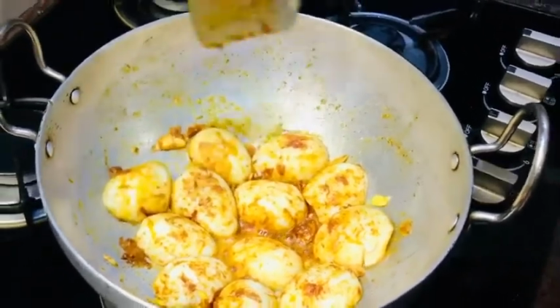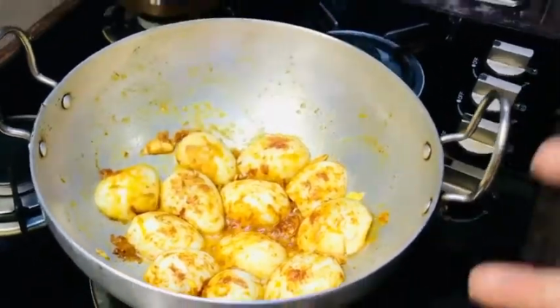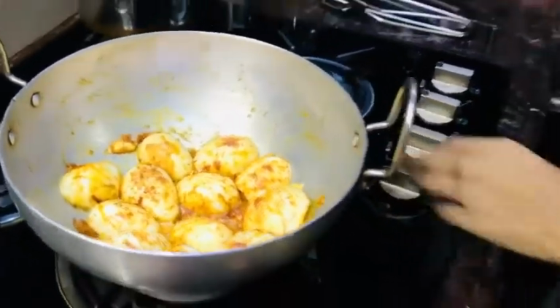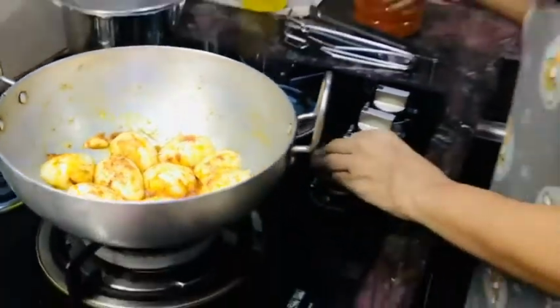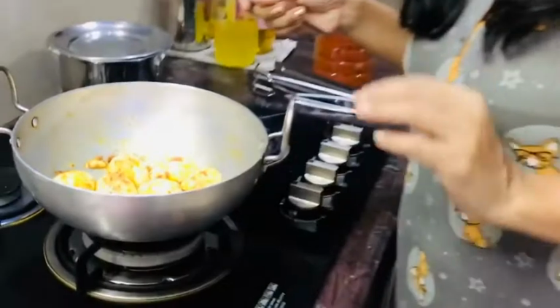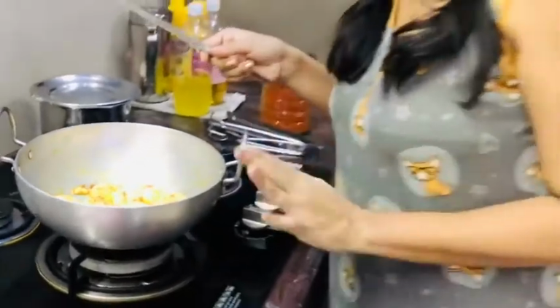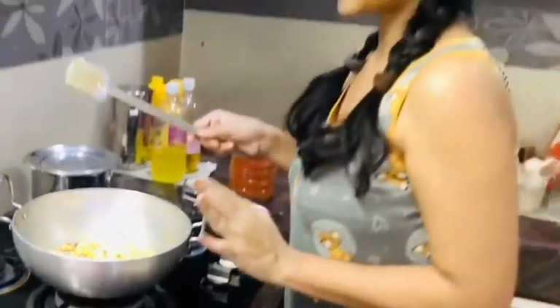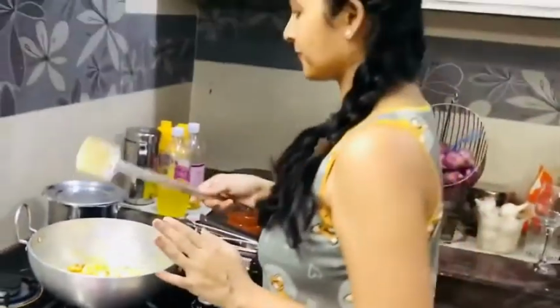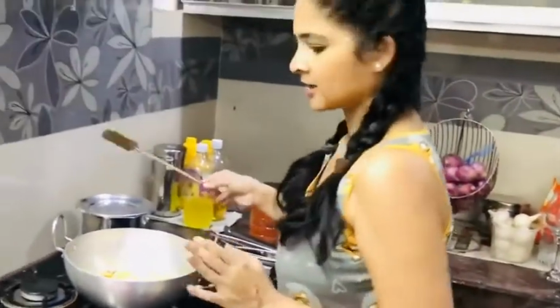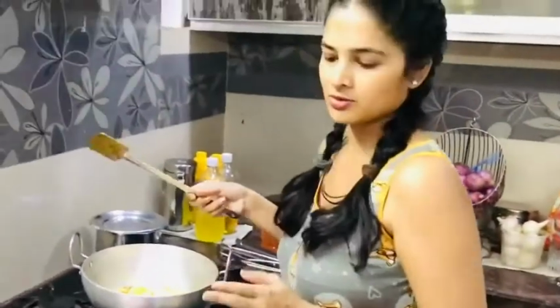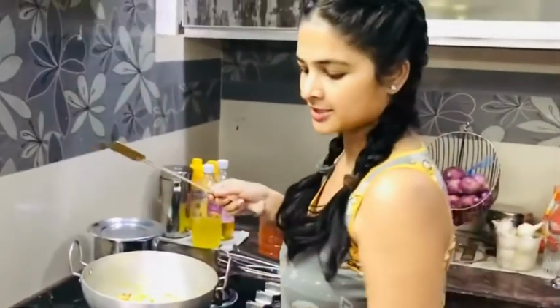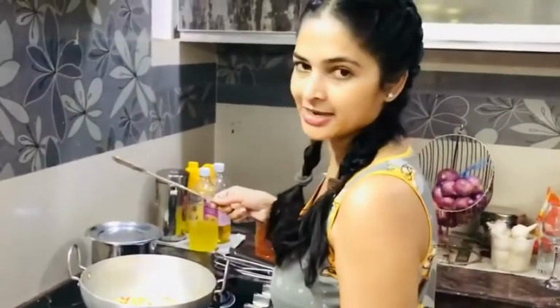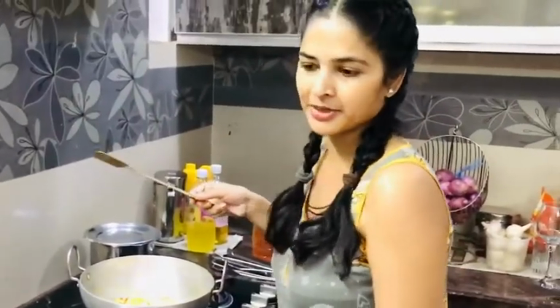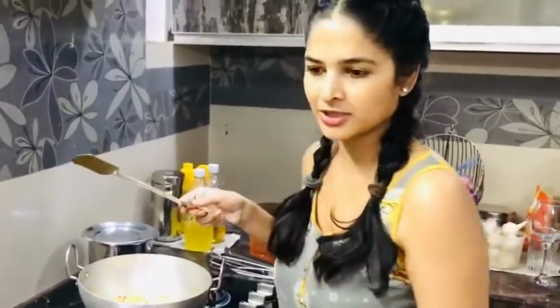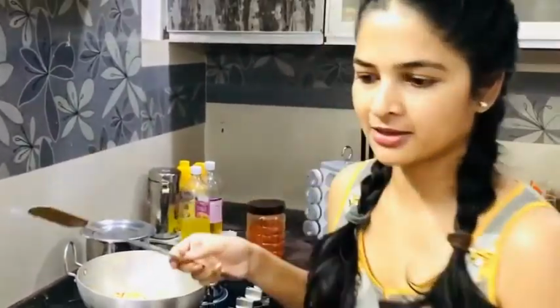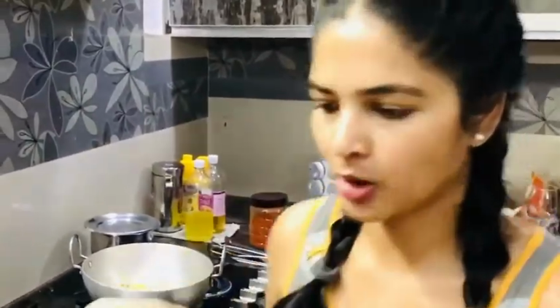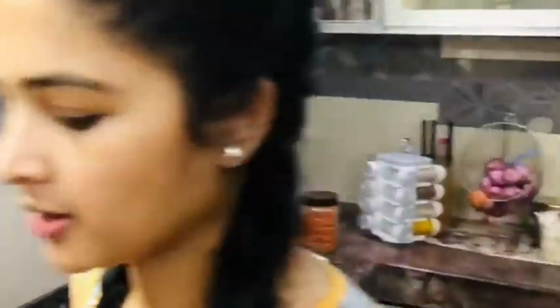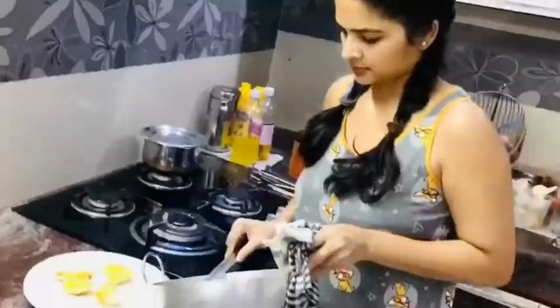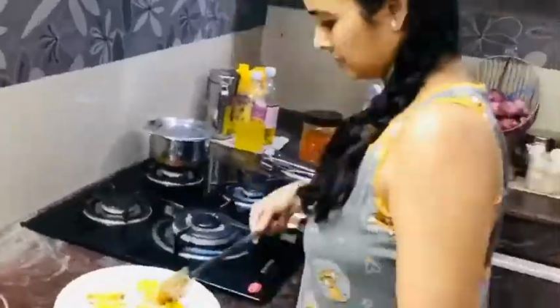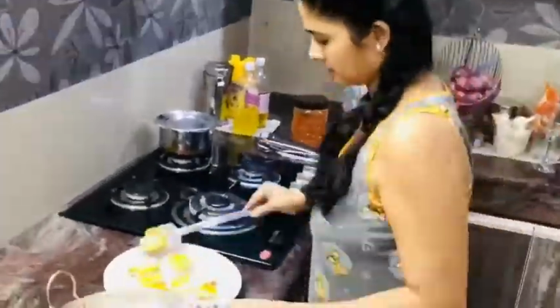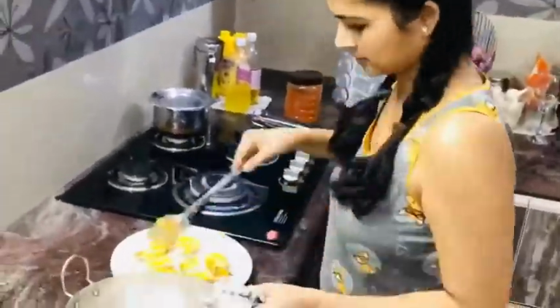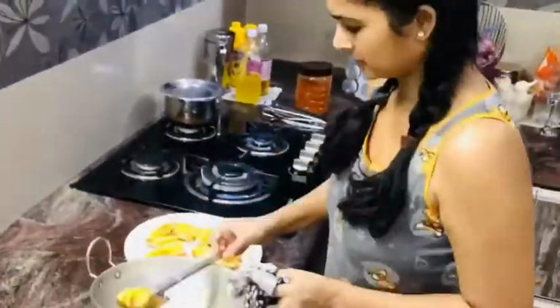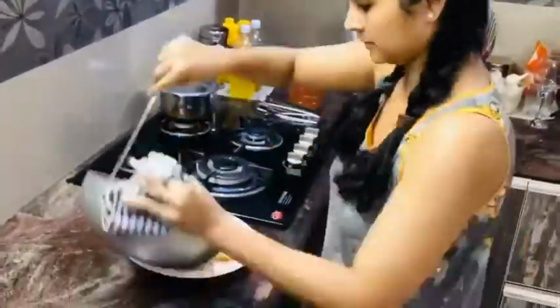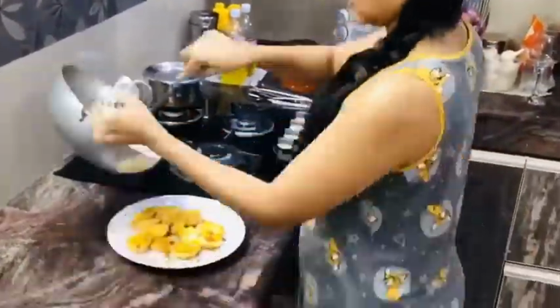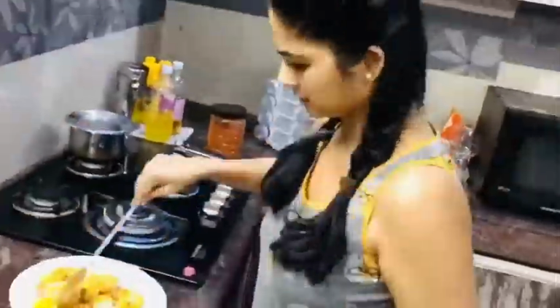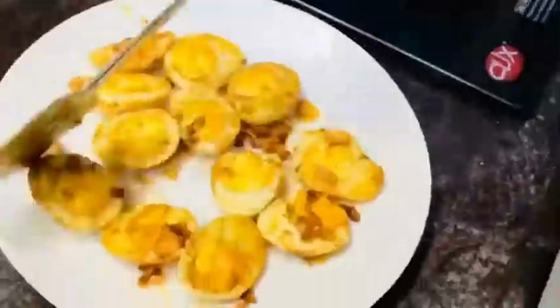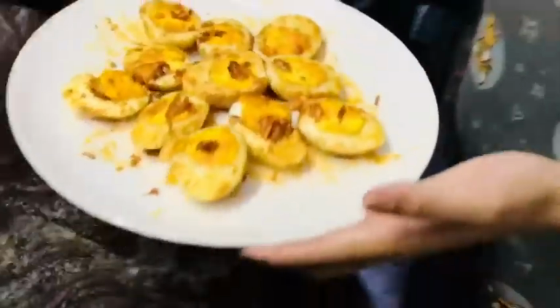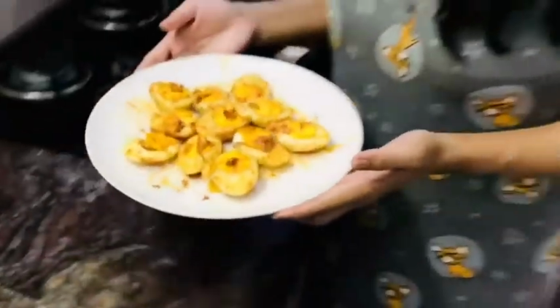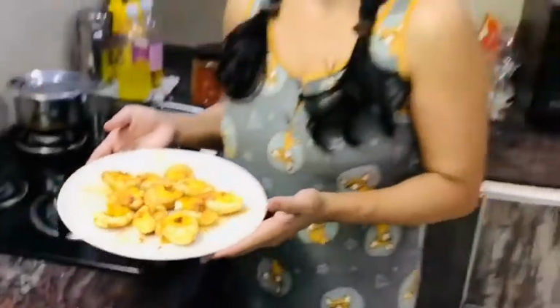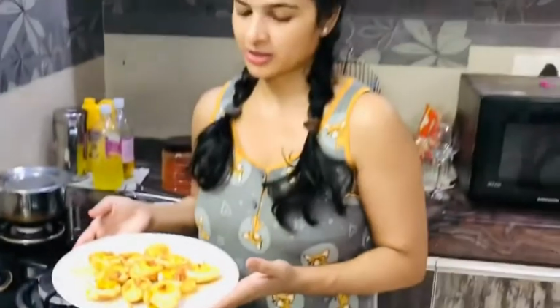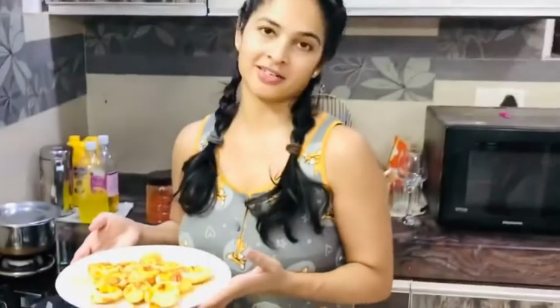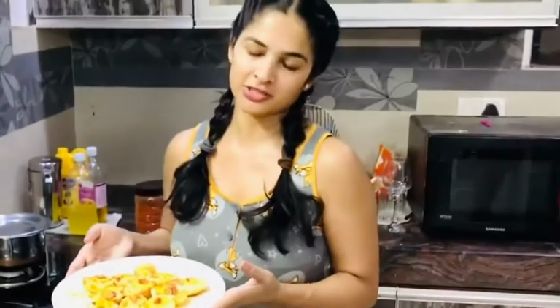They are ready. The stove is off. Now let's take them into the serving bowl. Now they are ready to be served.